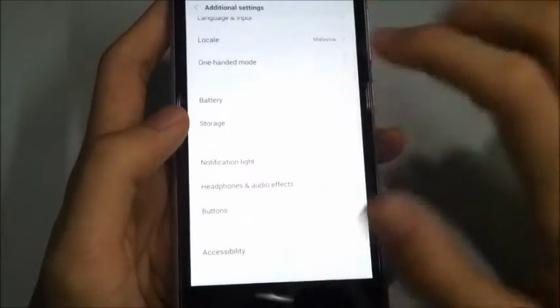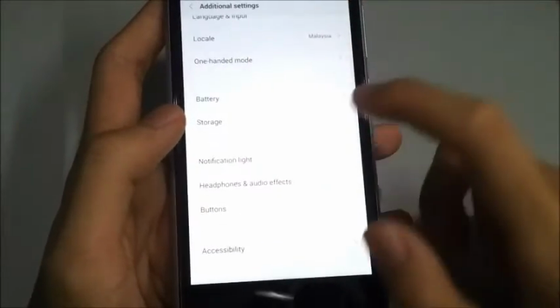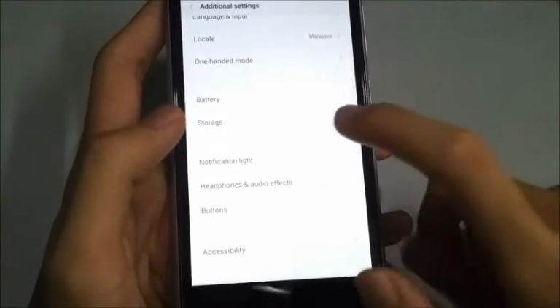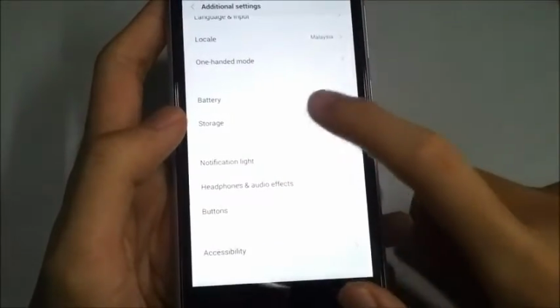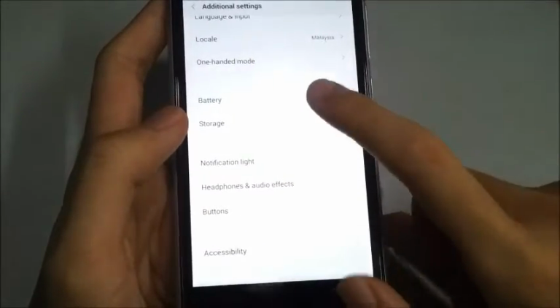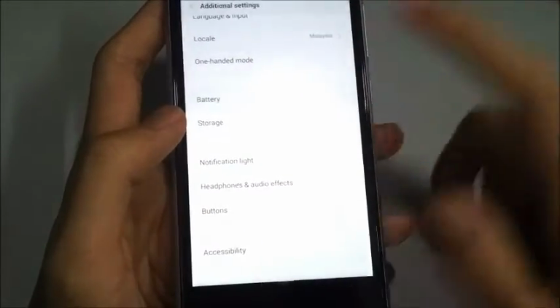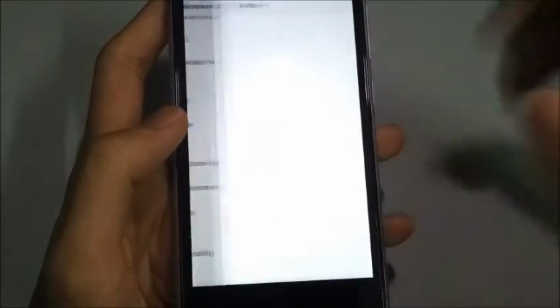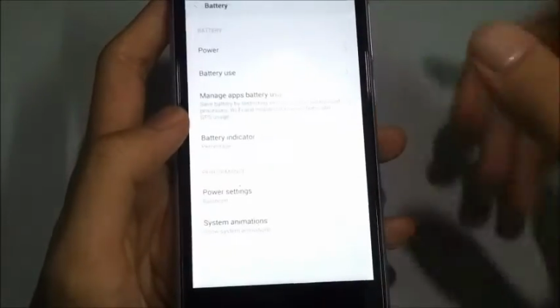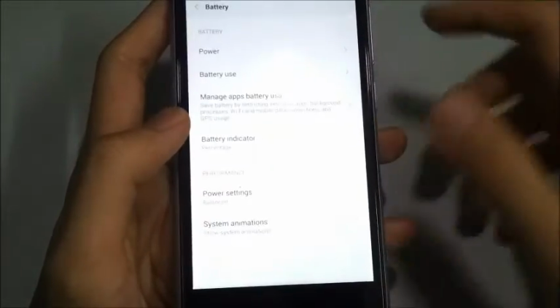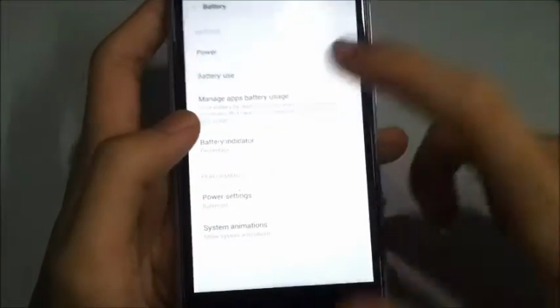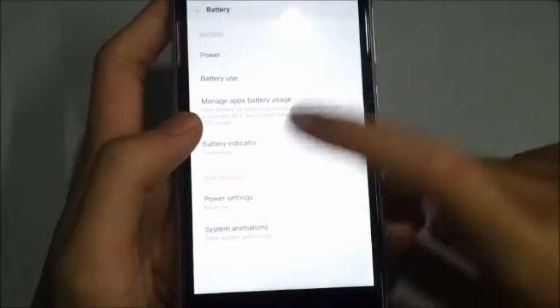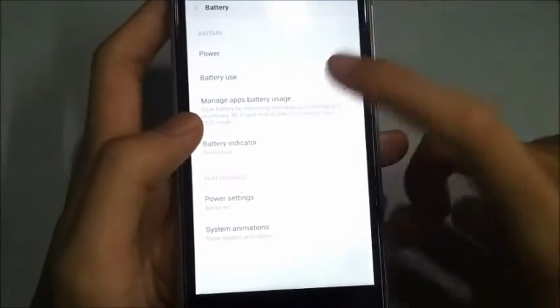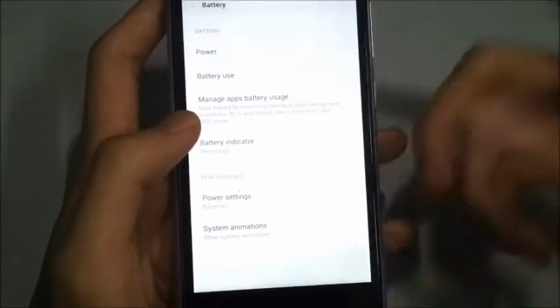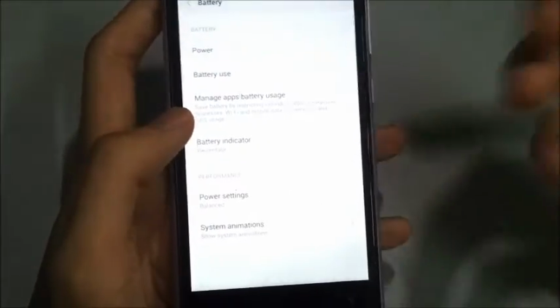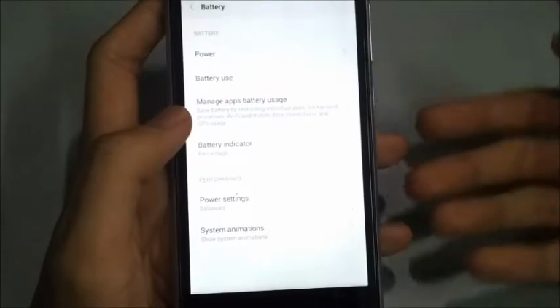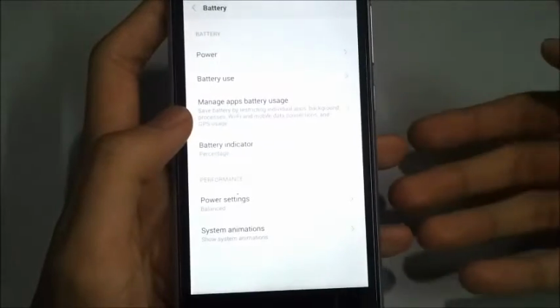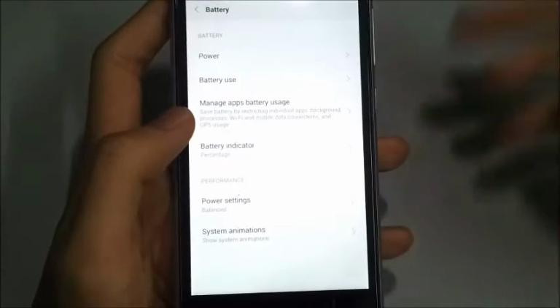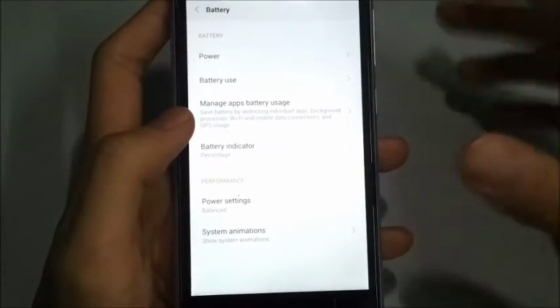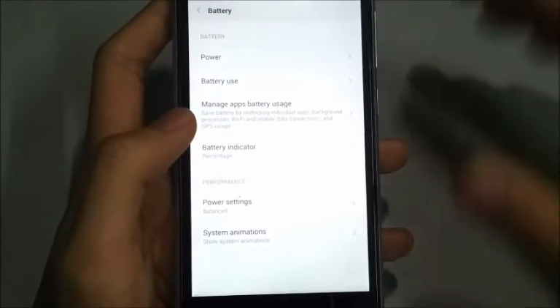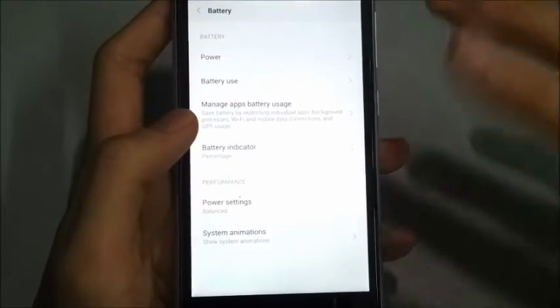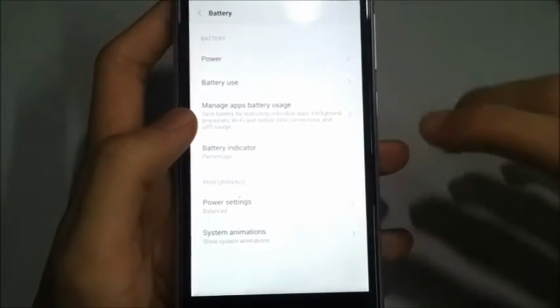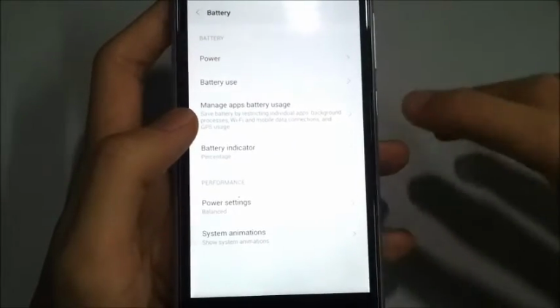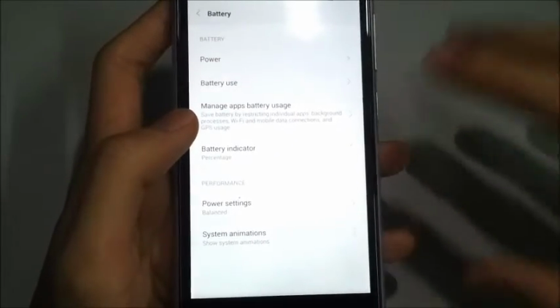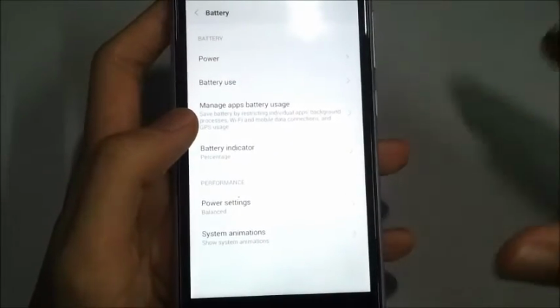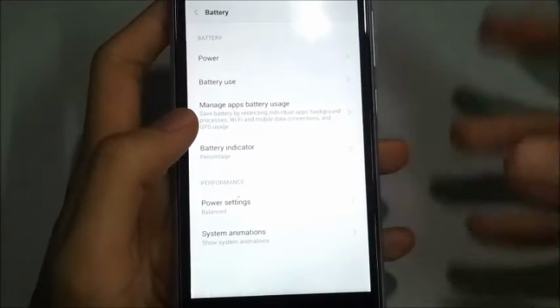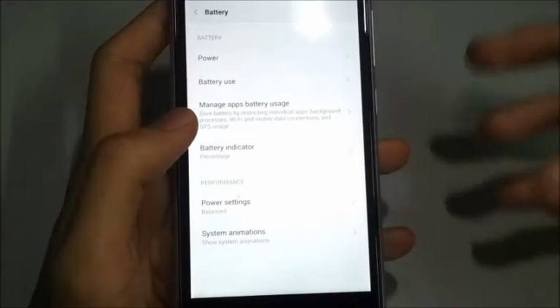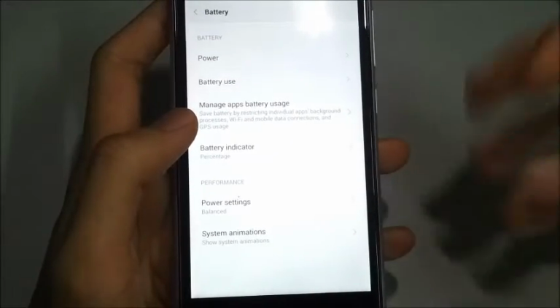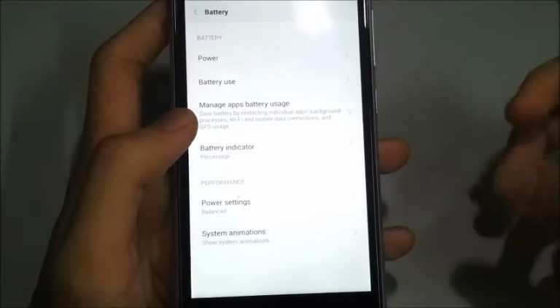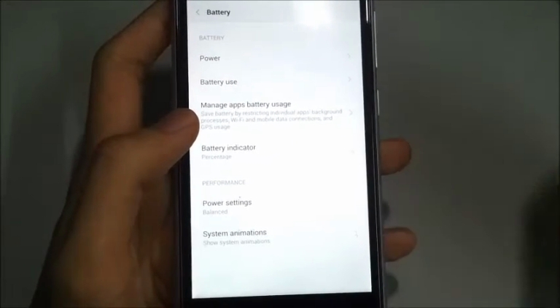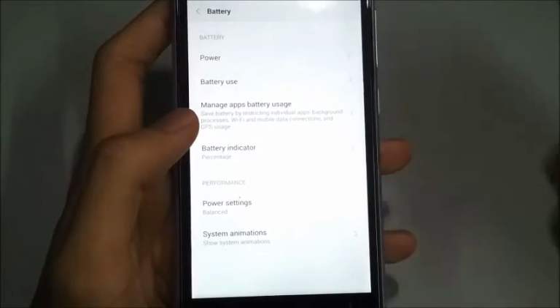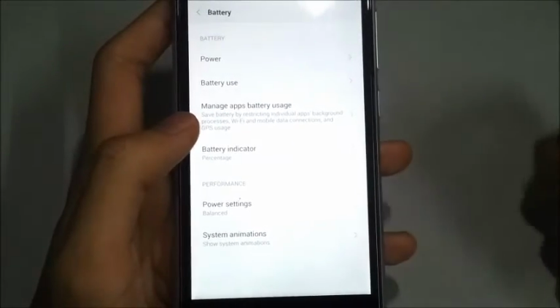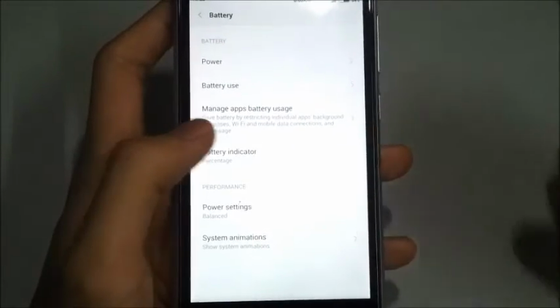What we are going to do is just click on Battery, and it shows you tons of options on how to optimize your battery life.